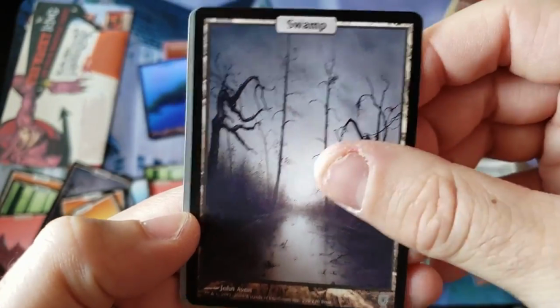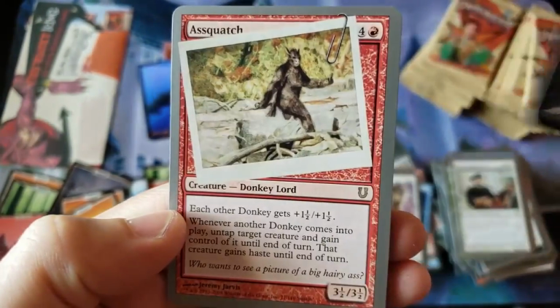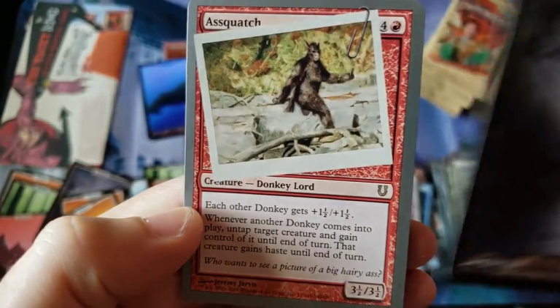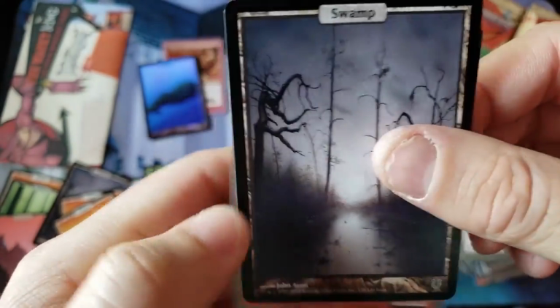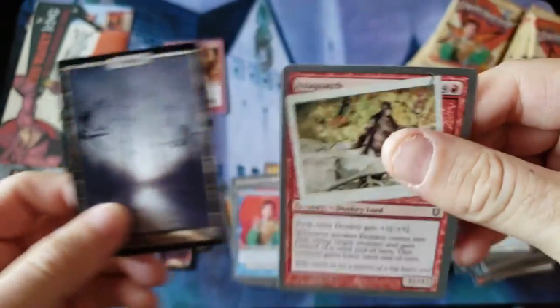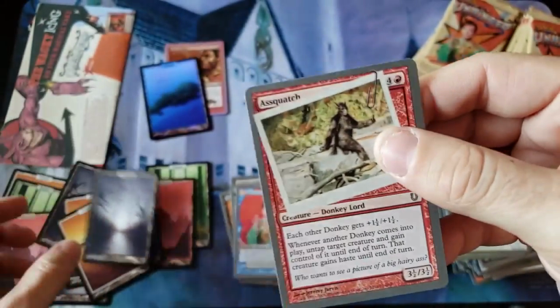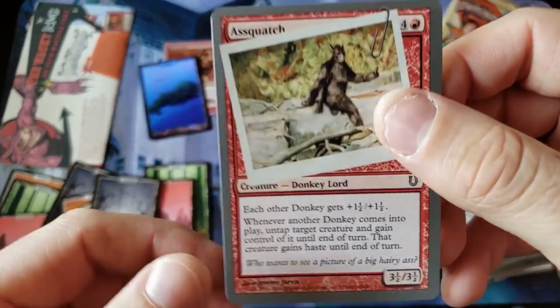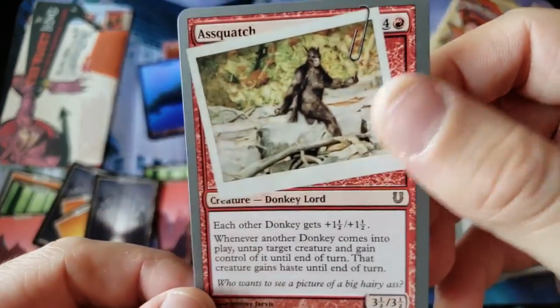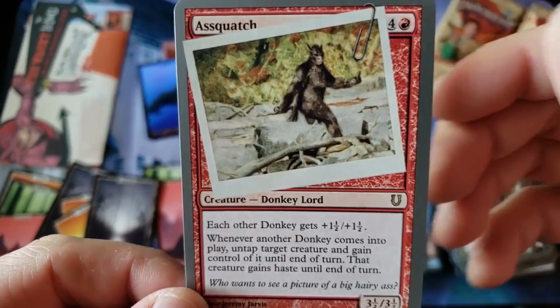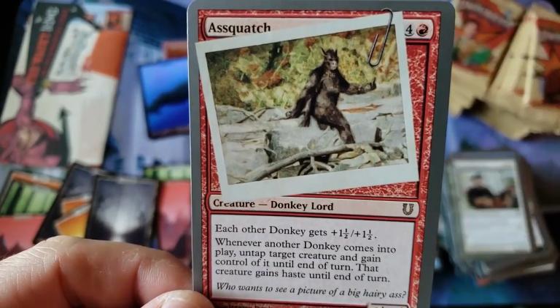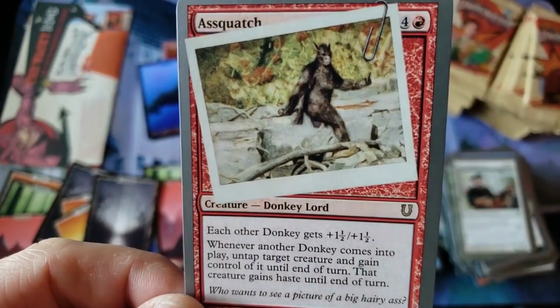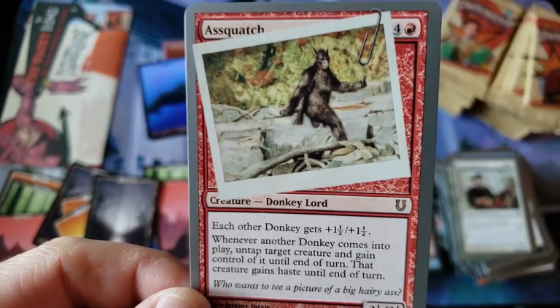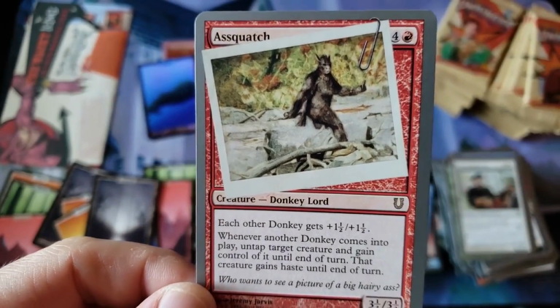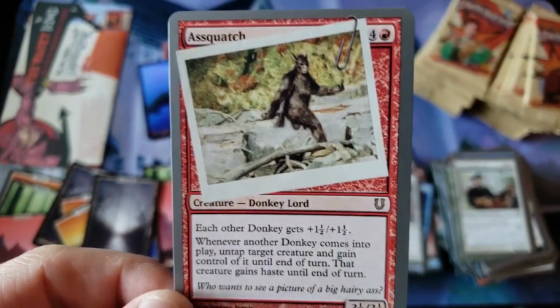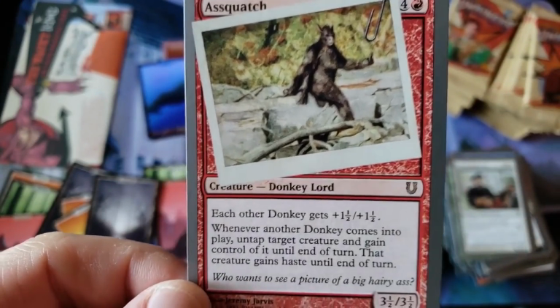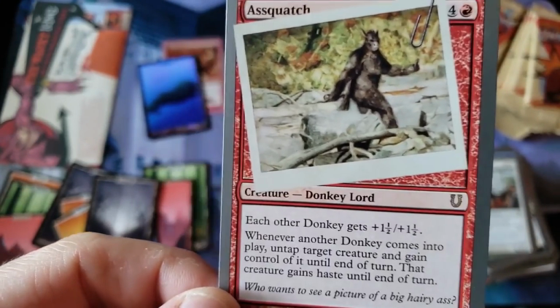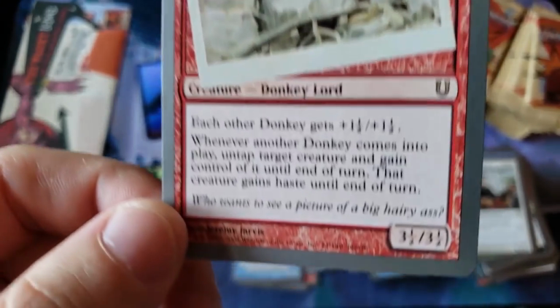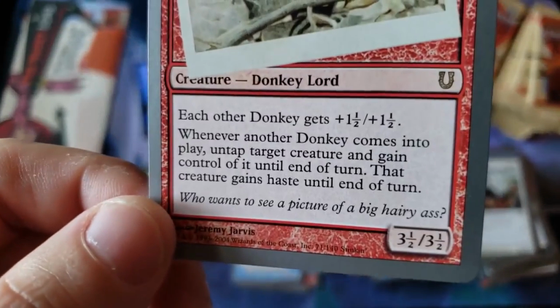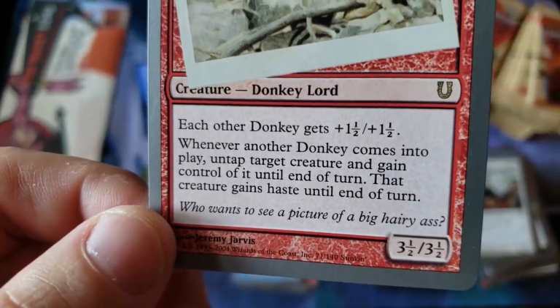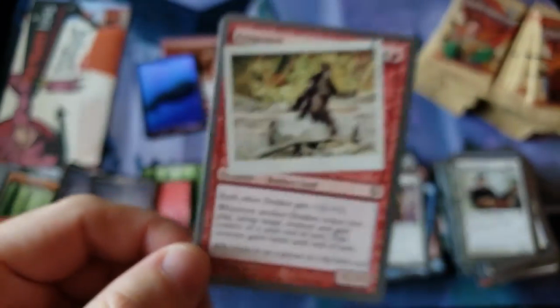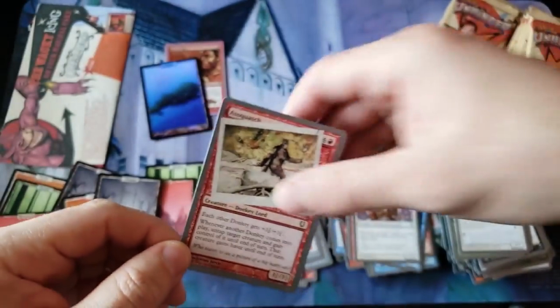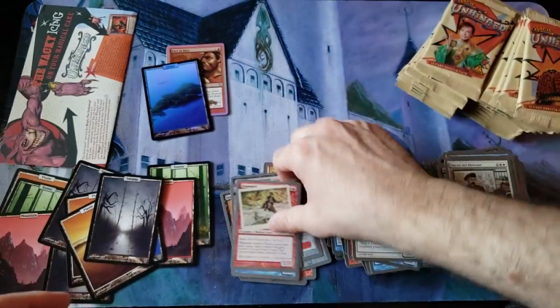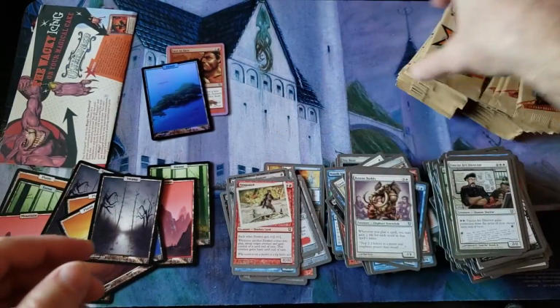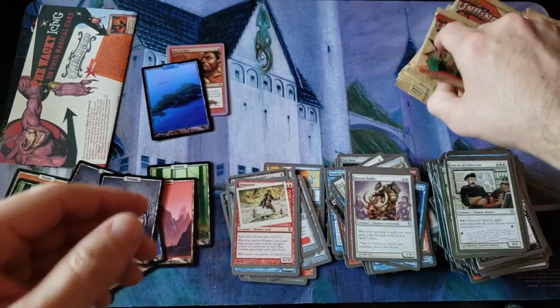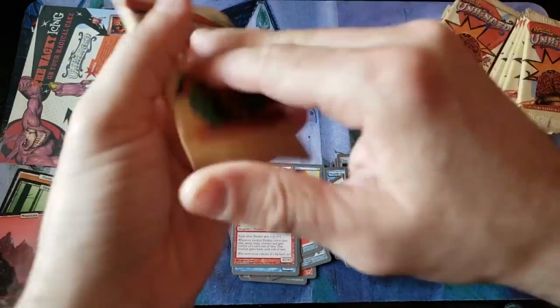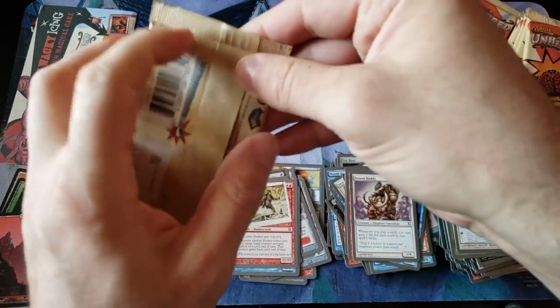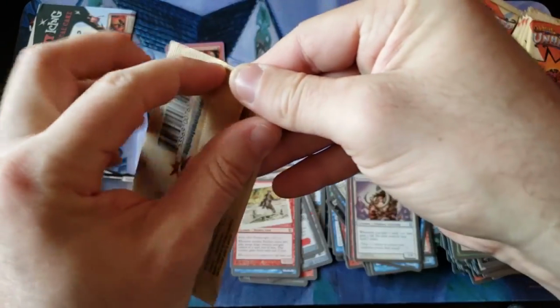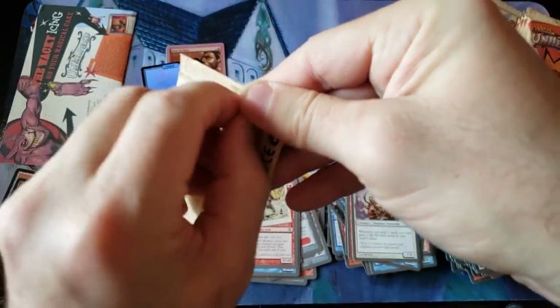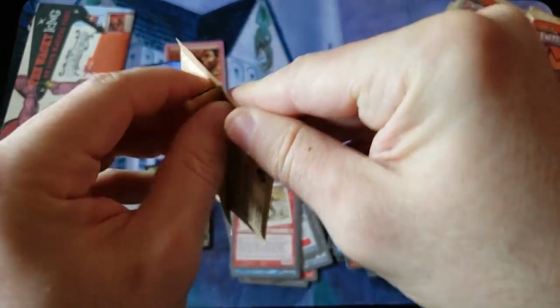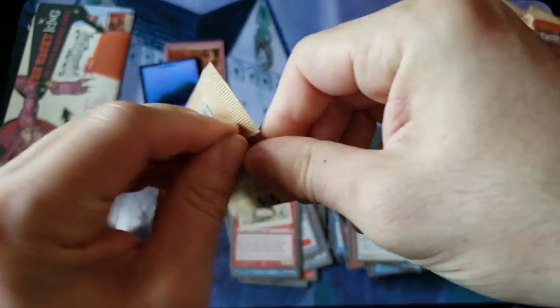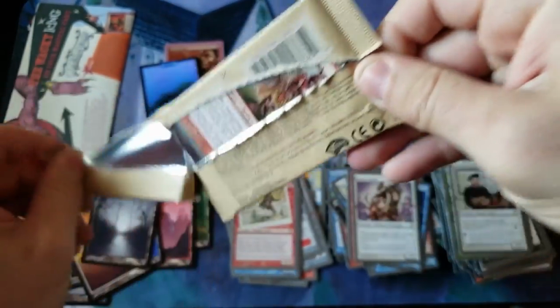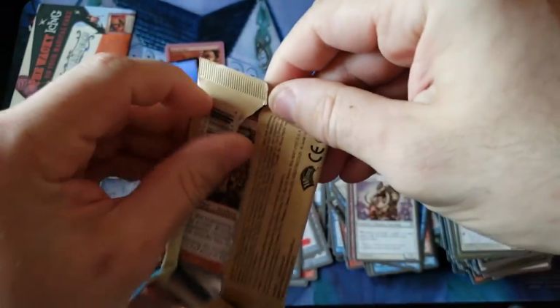We got the swampy, and oh my god — Asquatch! Each donkey gets one and a half. Alright, let's continue with our cardboard paper packs, everybody.